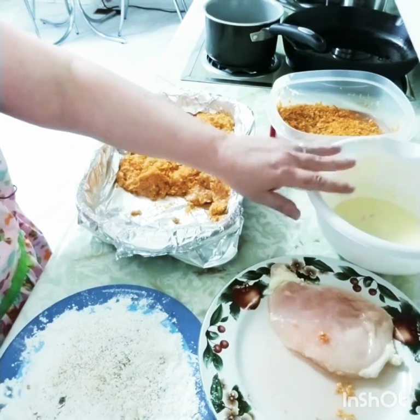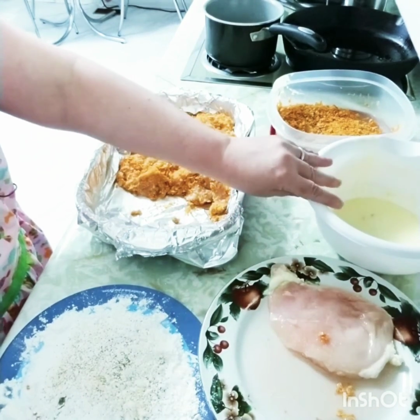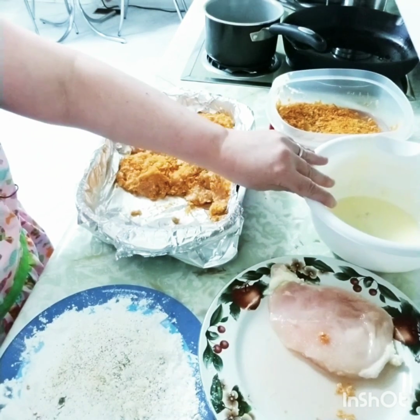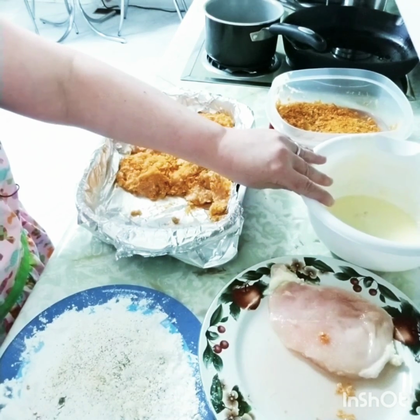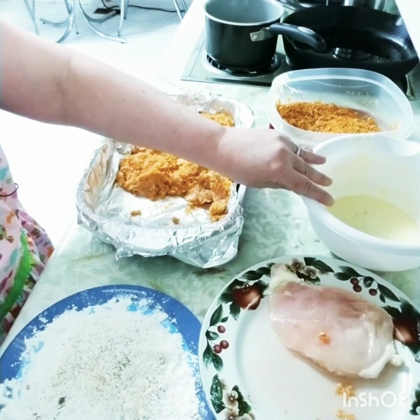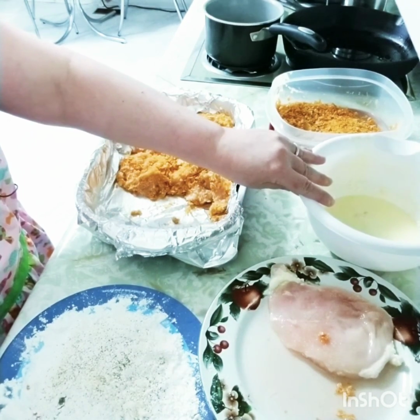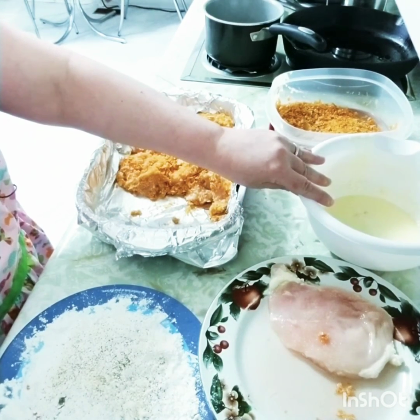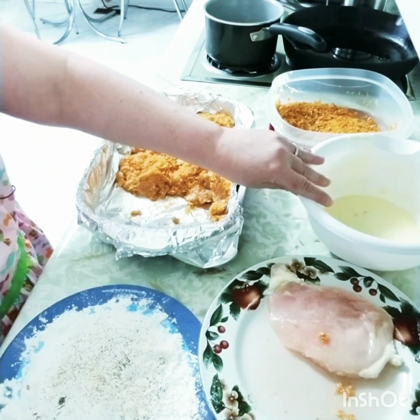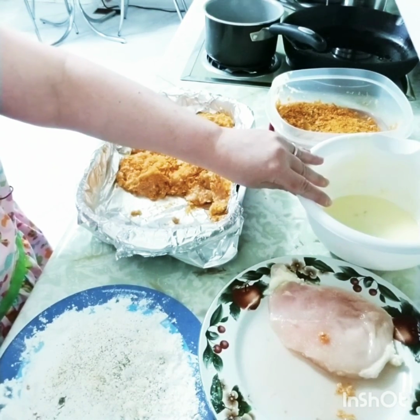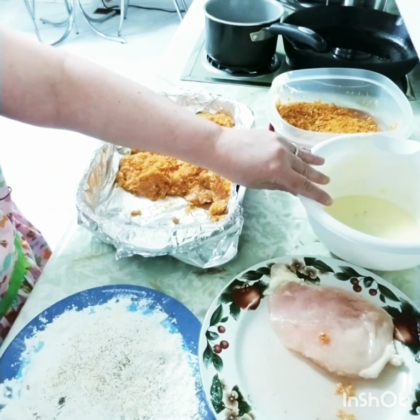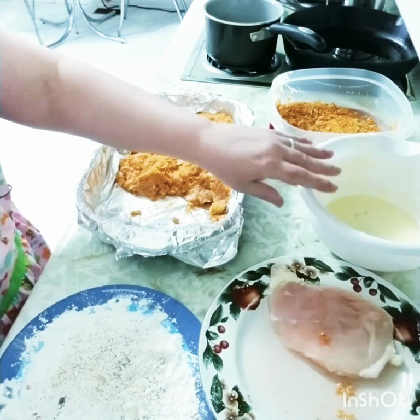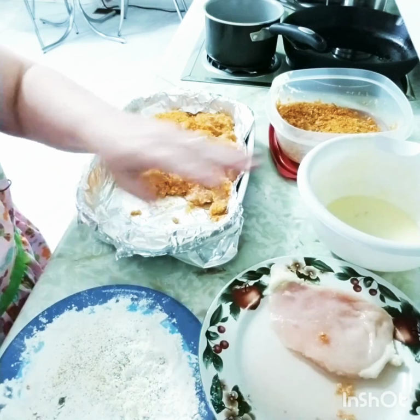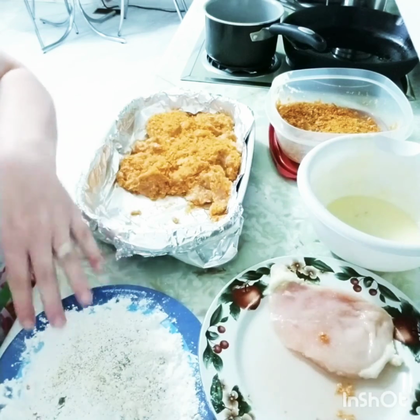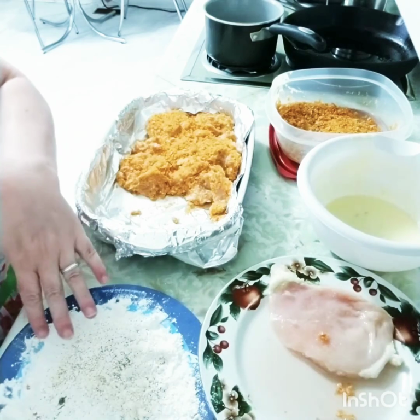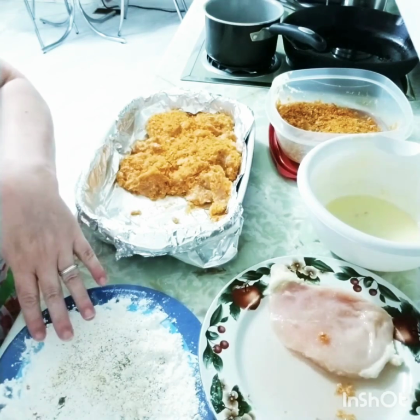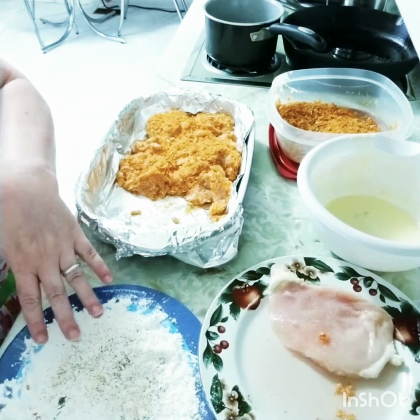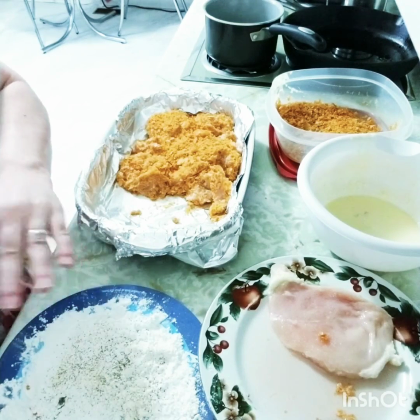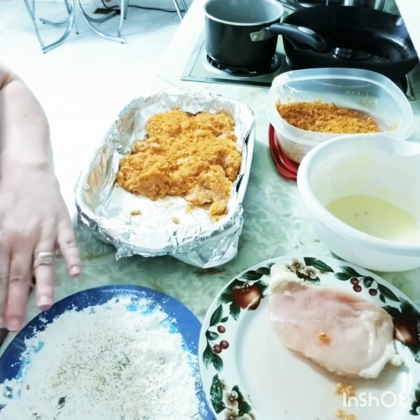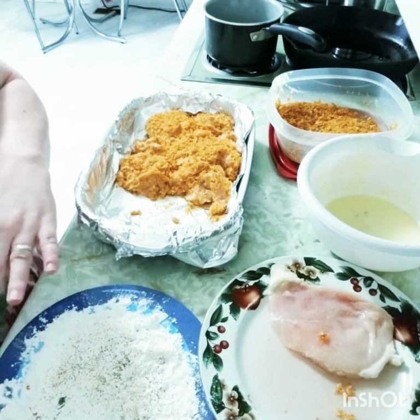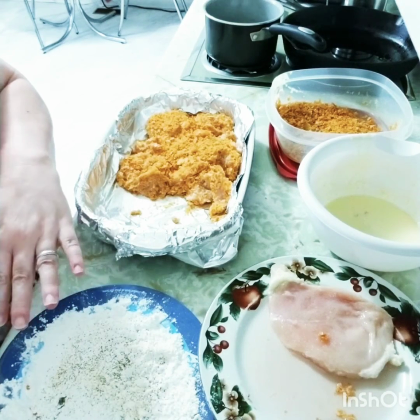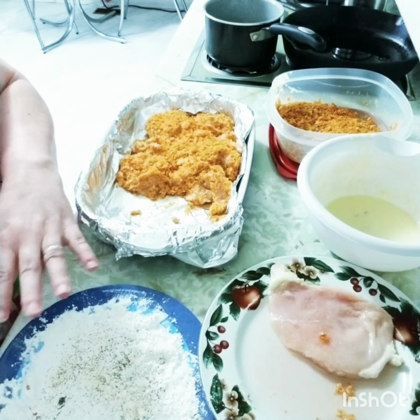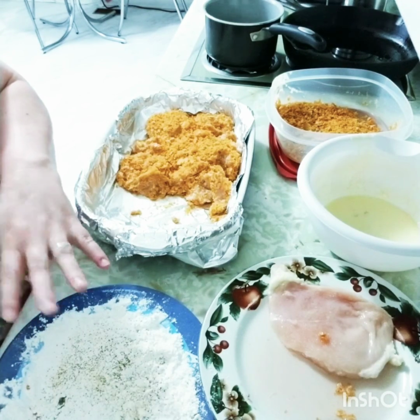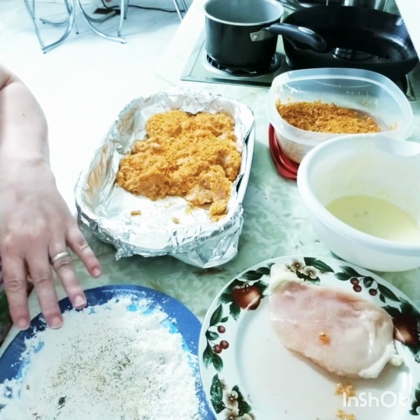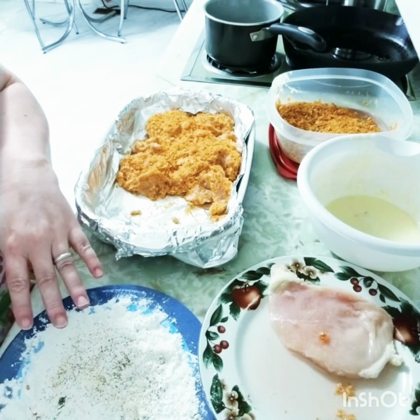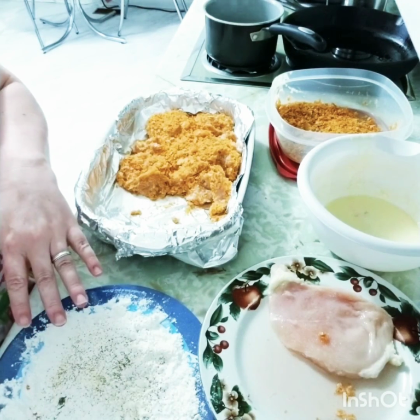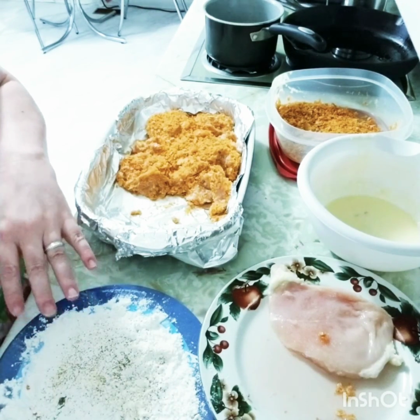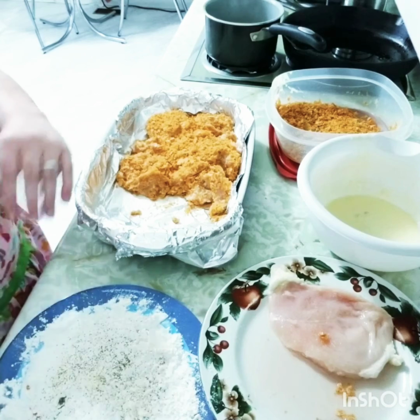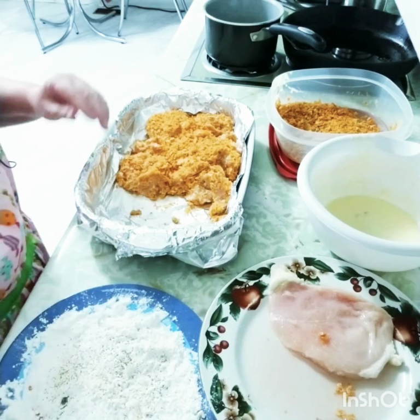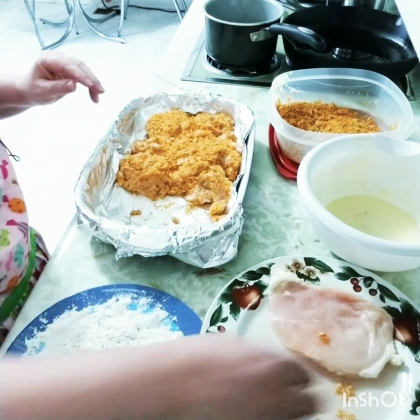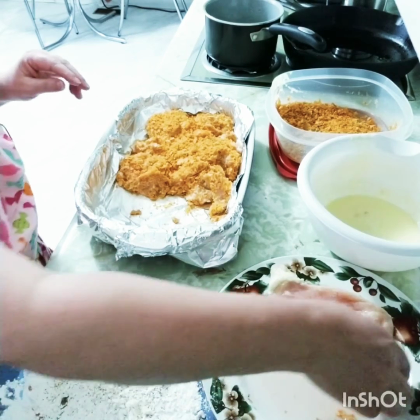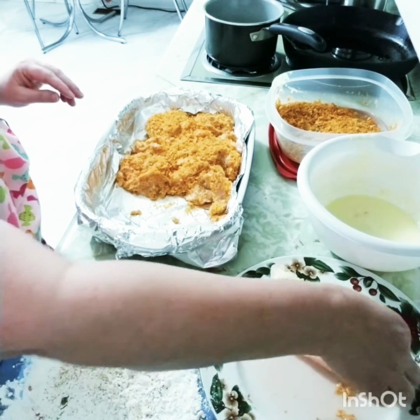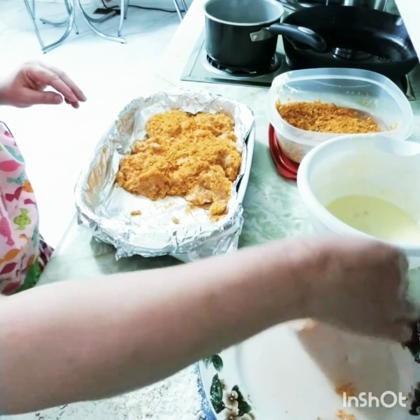In this bowl we have one beaten egg and a half a cup of buttermilk, and on this plate we have just plain flour with just a little bit of salt and pepper in it. Now you want to take your chicken that you have flattened out as much as possible.